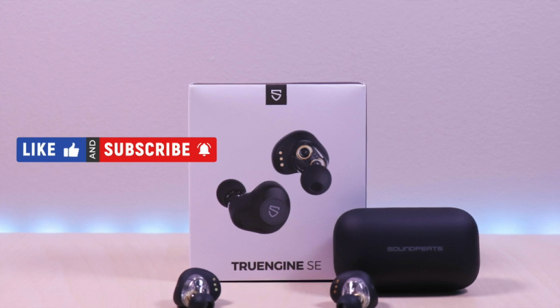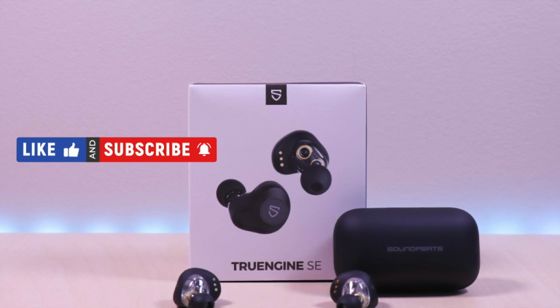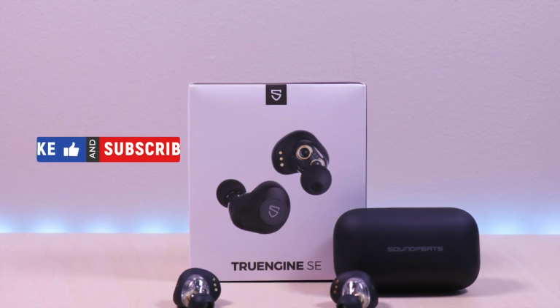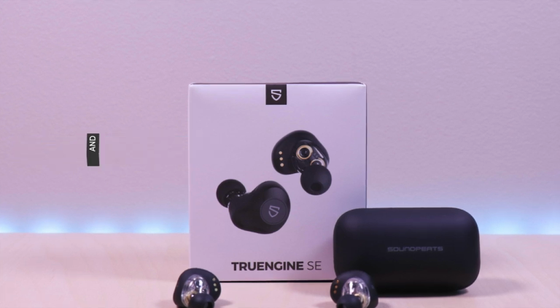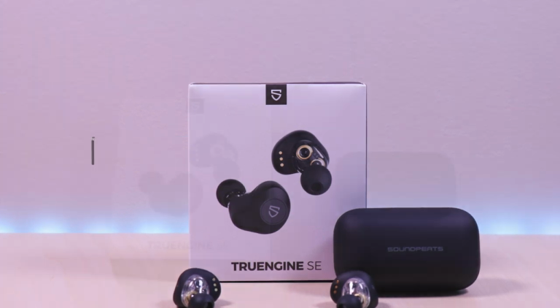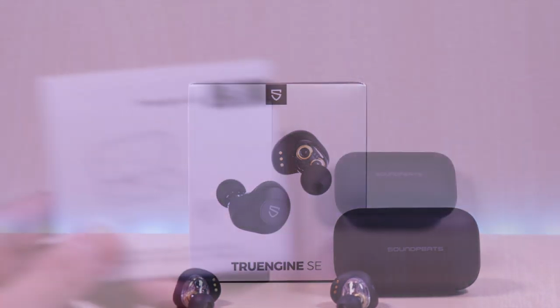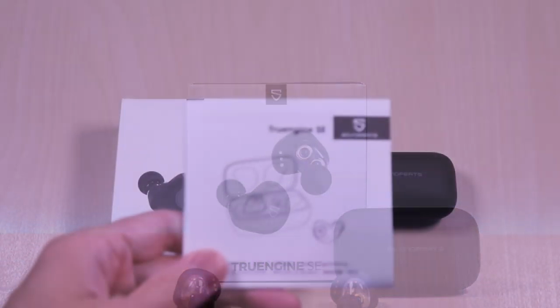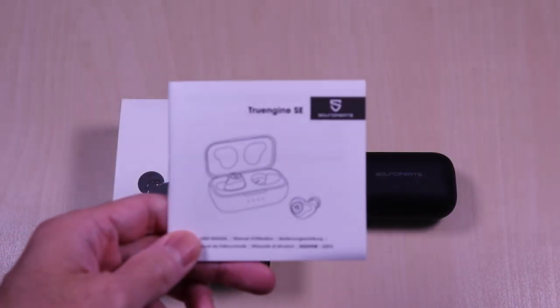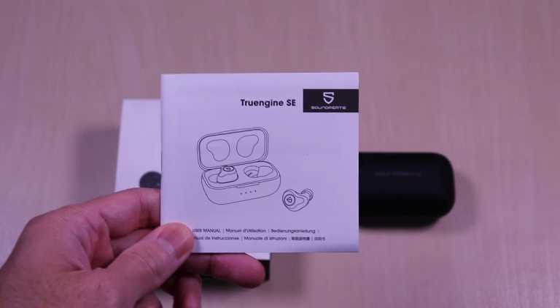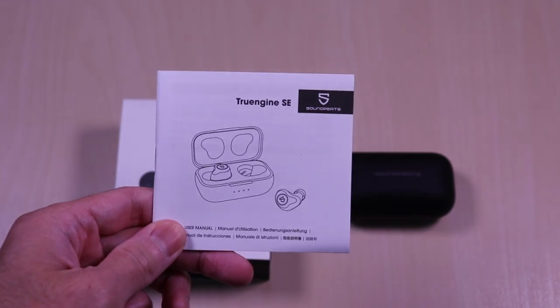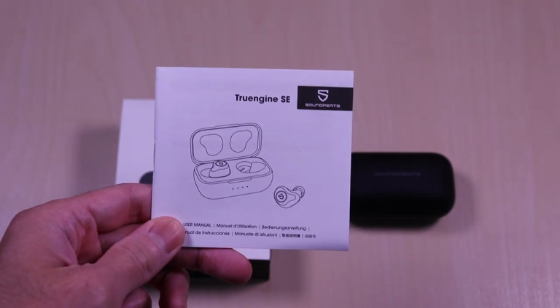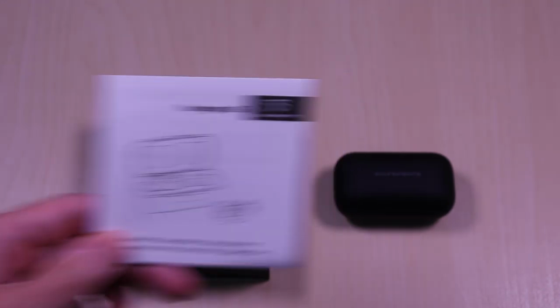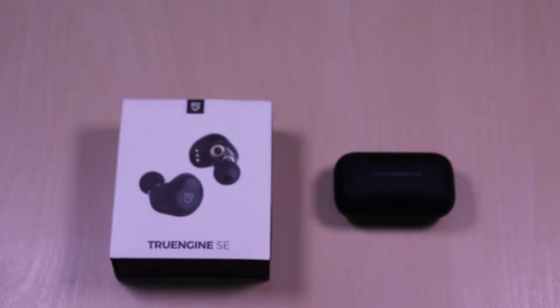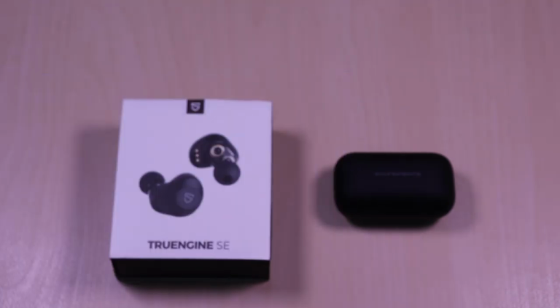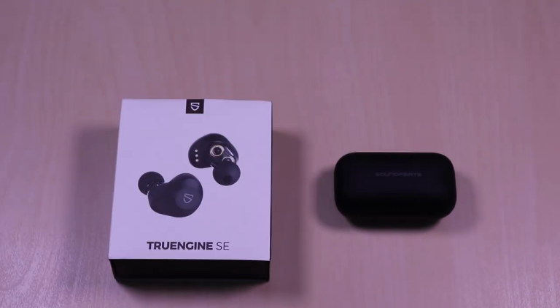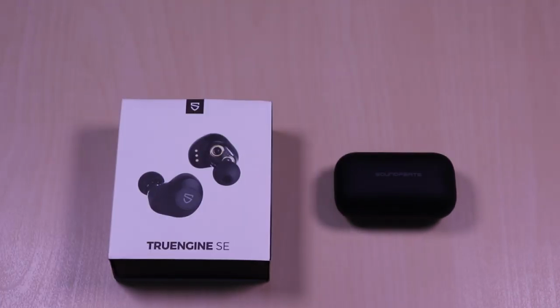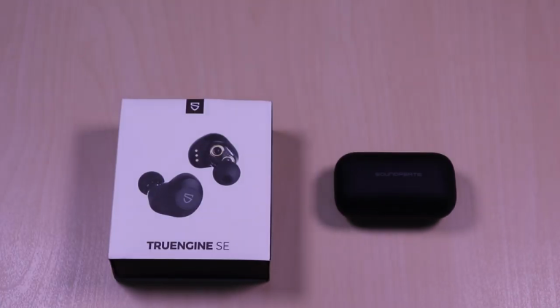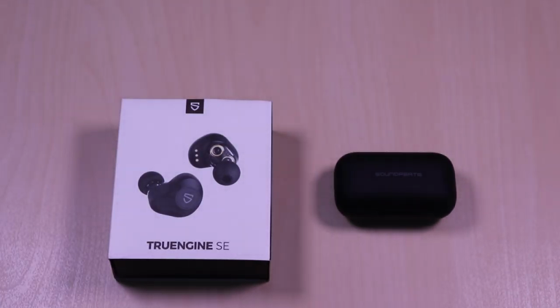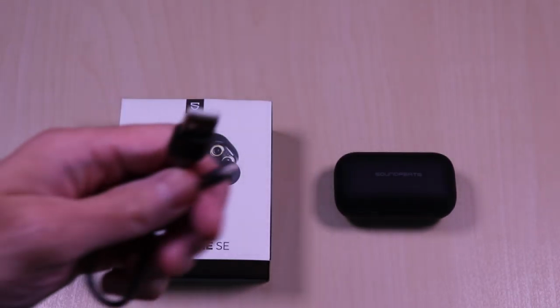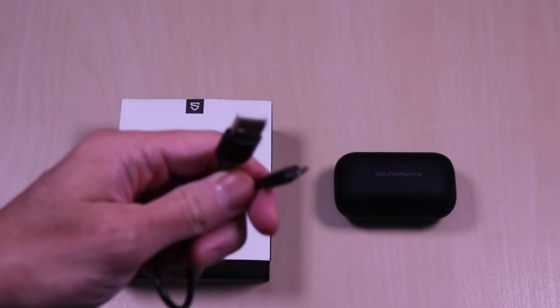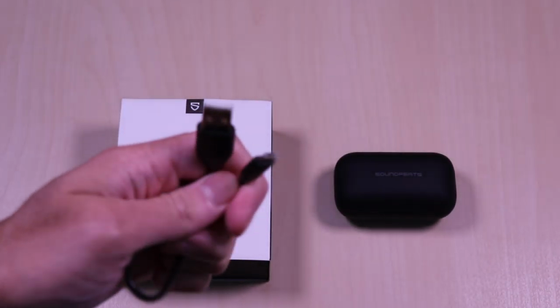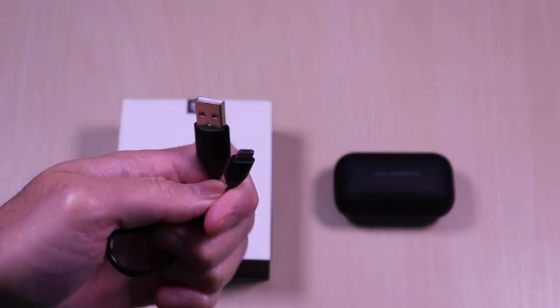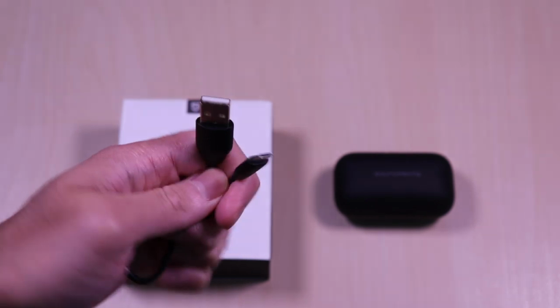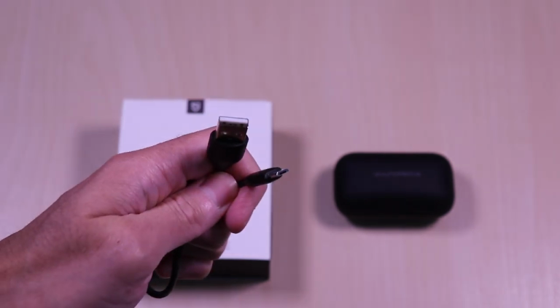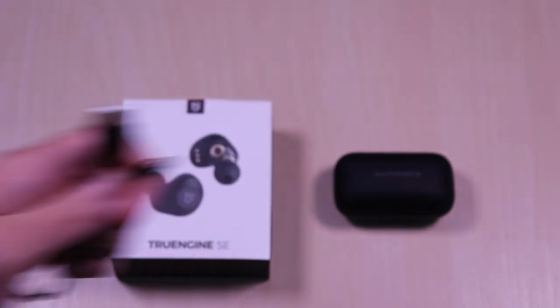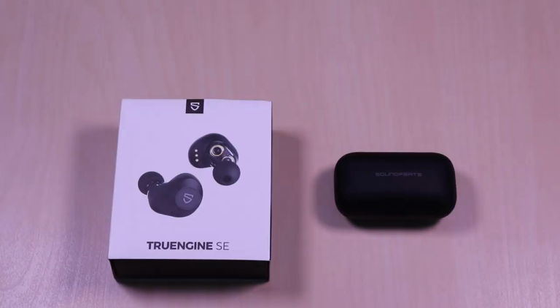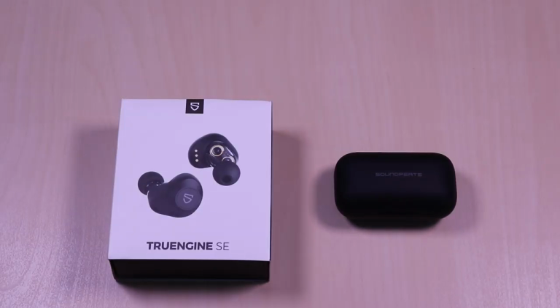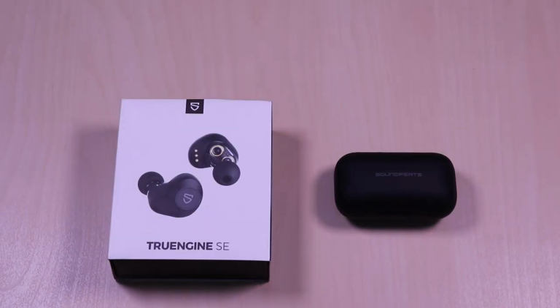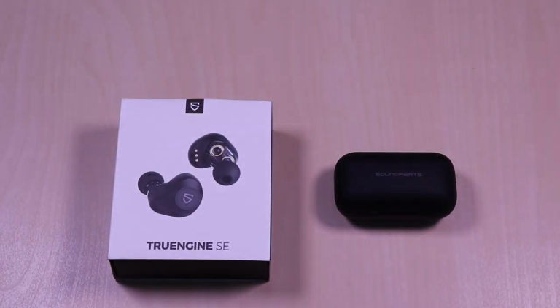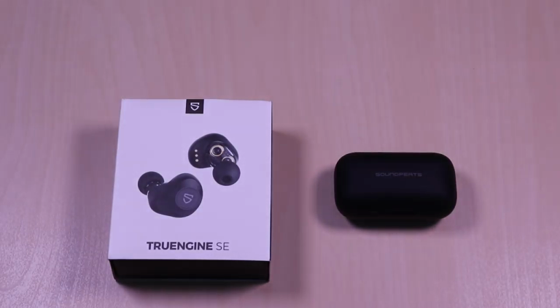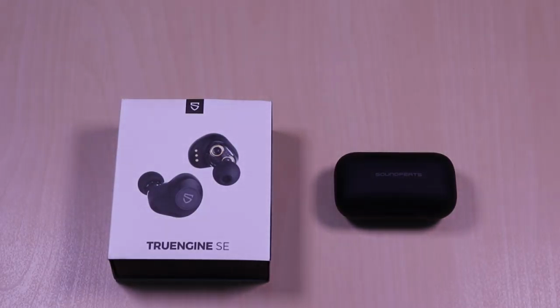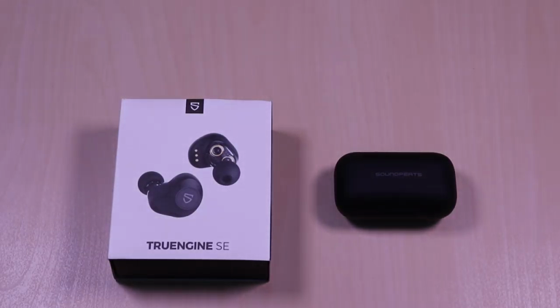So let's take a look. Inside it comes with a user guide, micro USB cable for charging, and small, medium, and large ear tips.